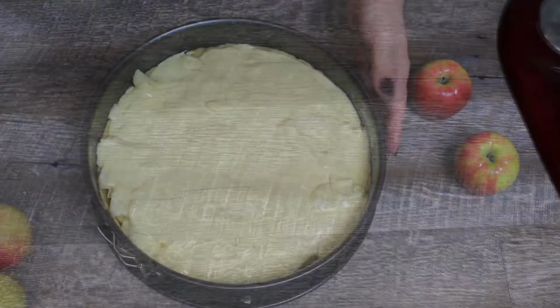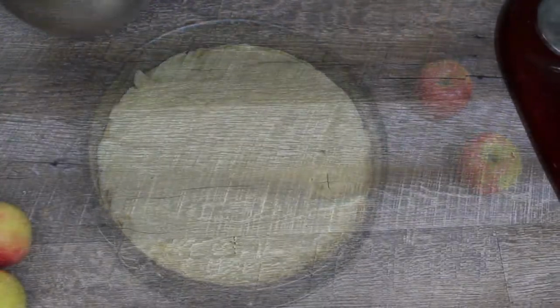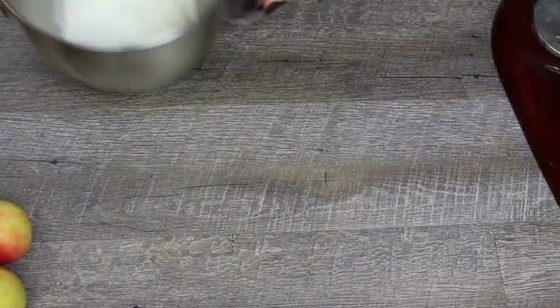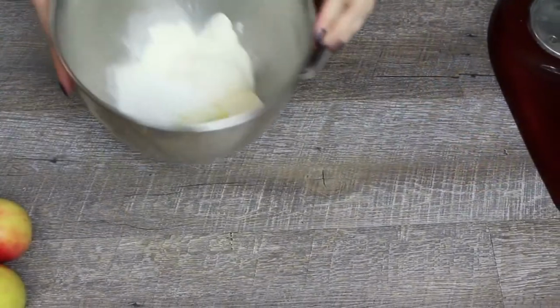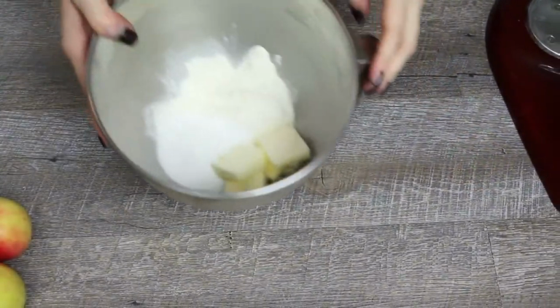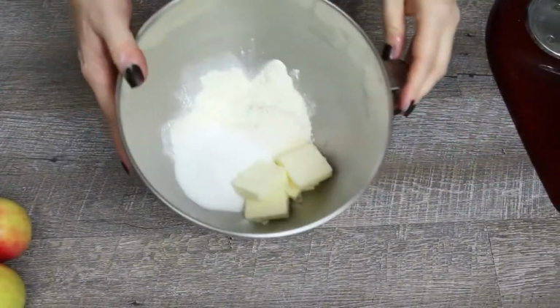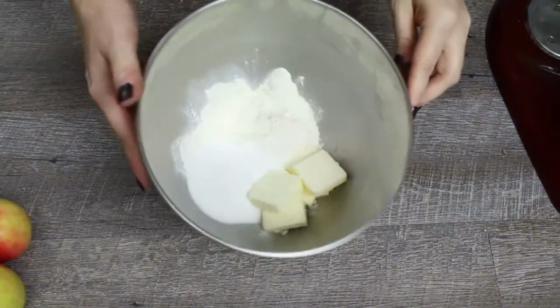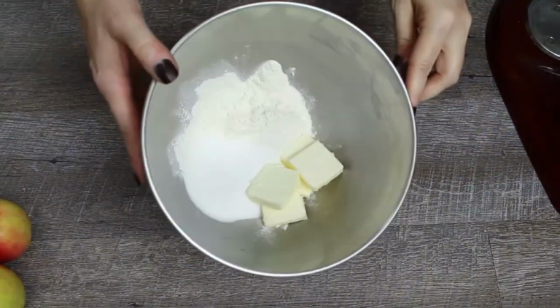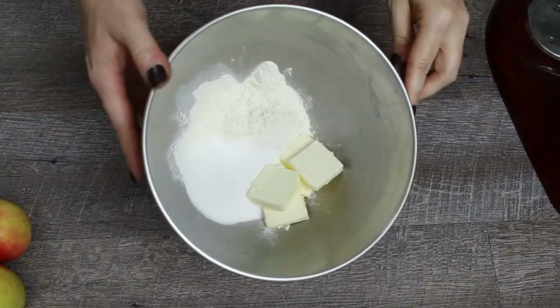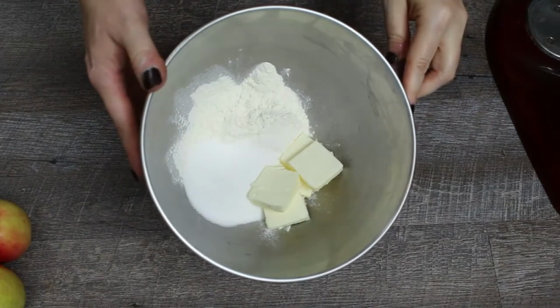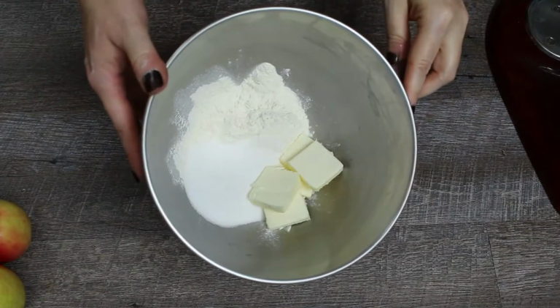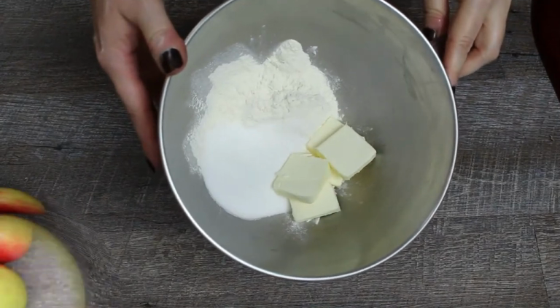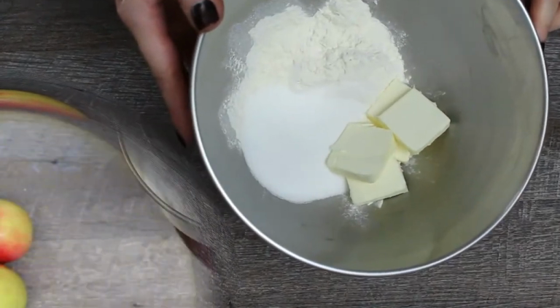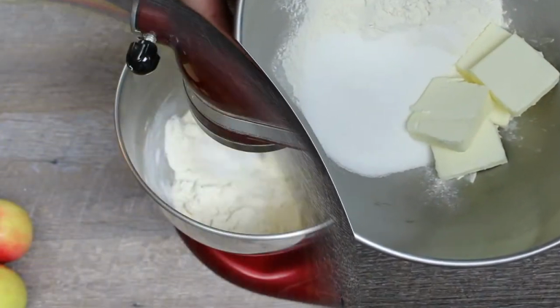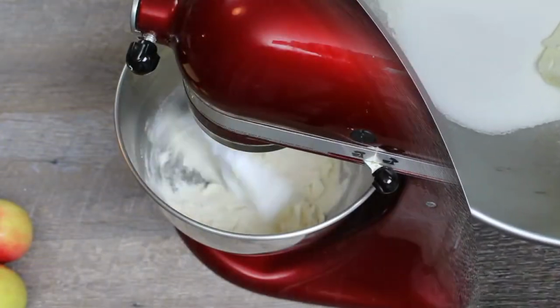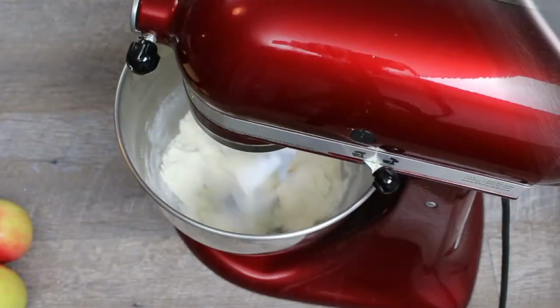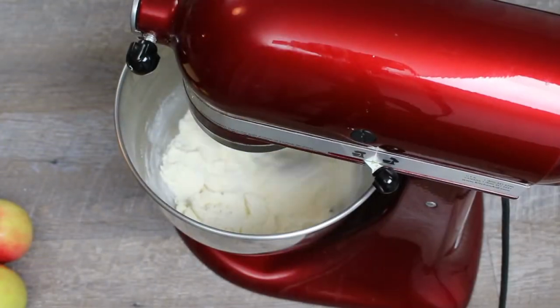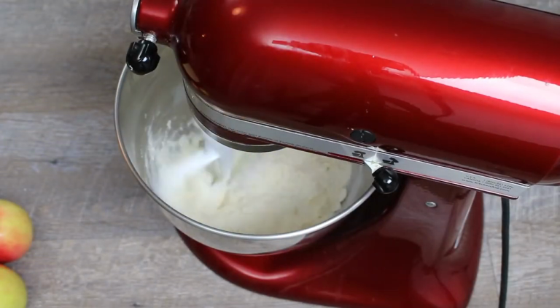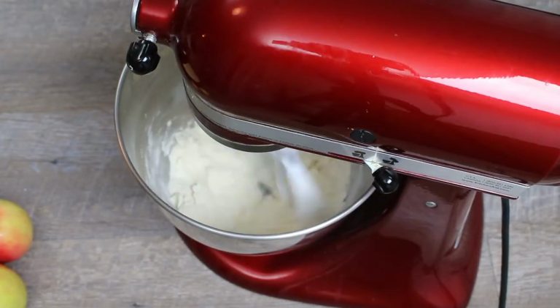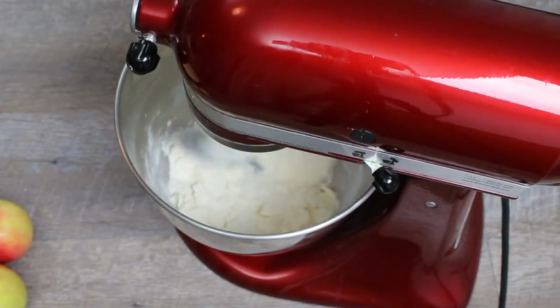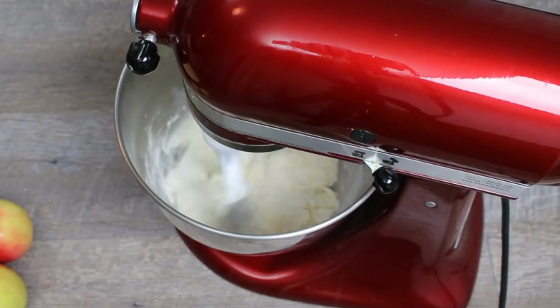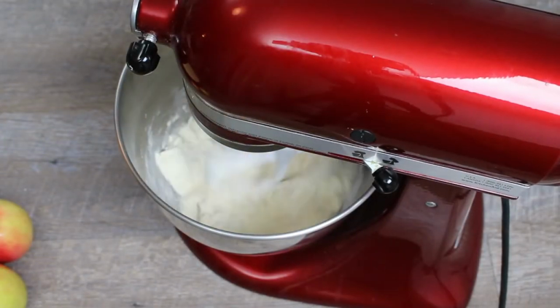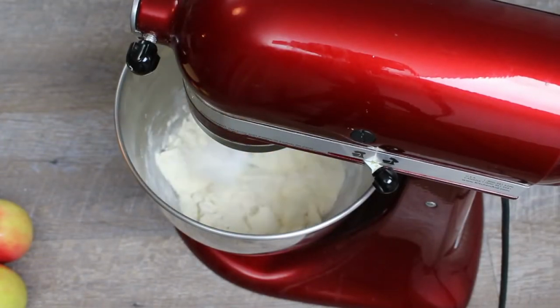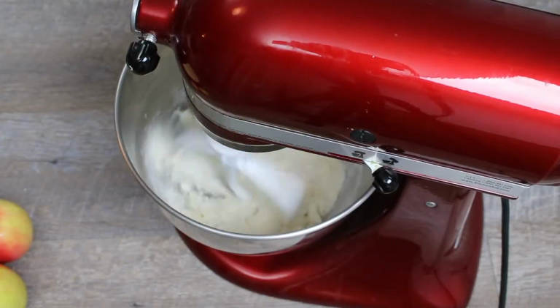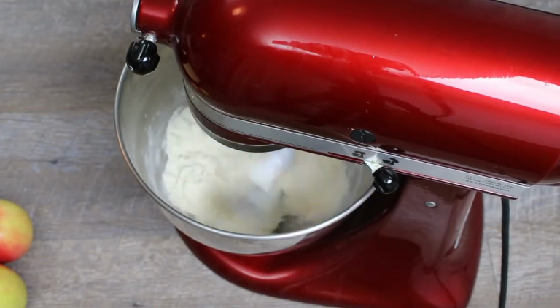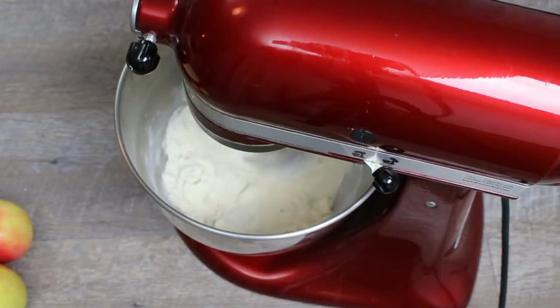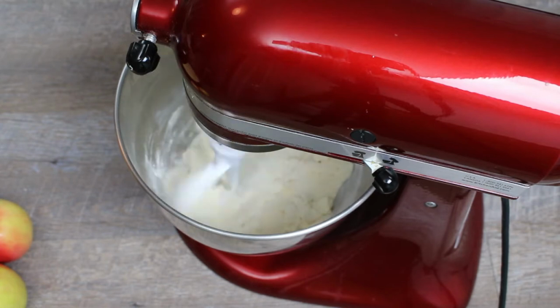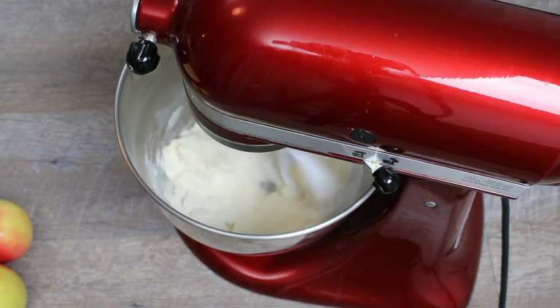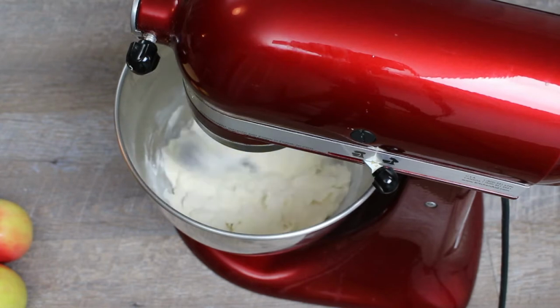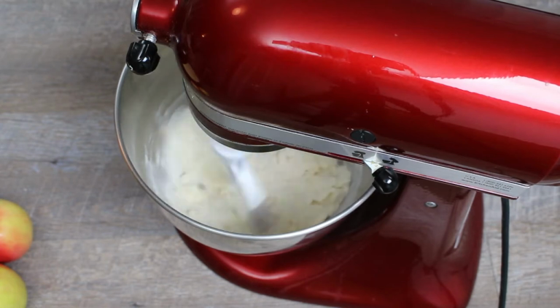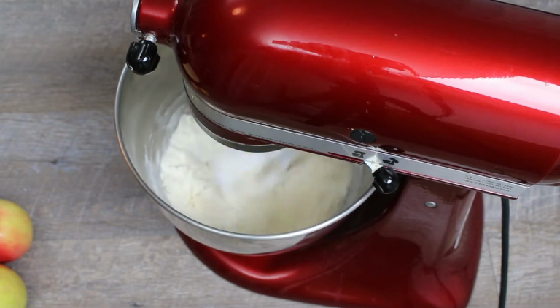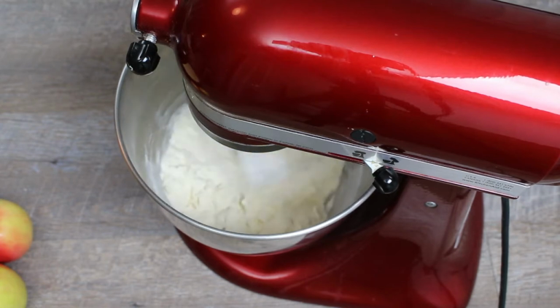Now we are ready to make the Streusel. Add flour, butter, and sugar to the mixing bowl and knead until crumbles form.